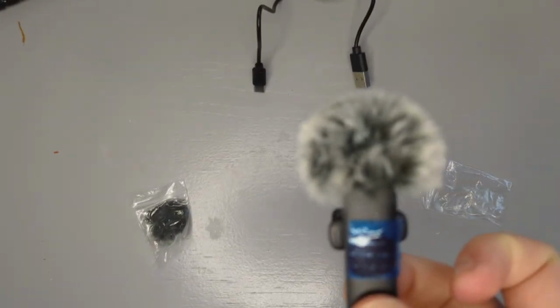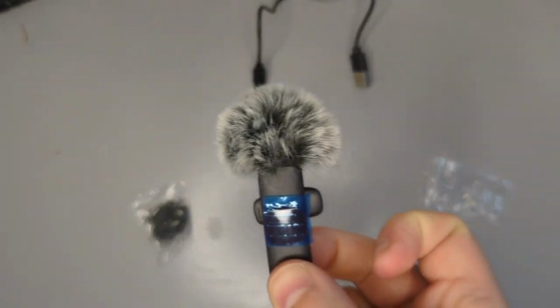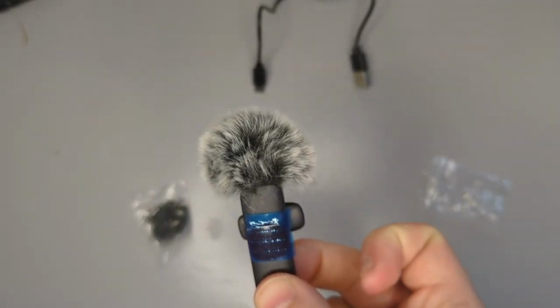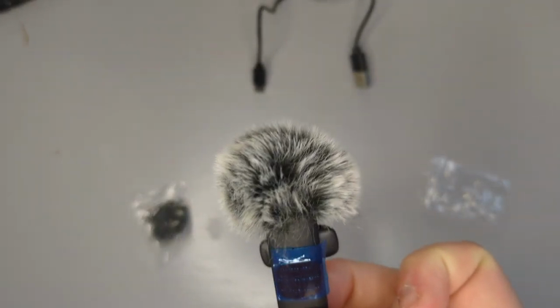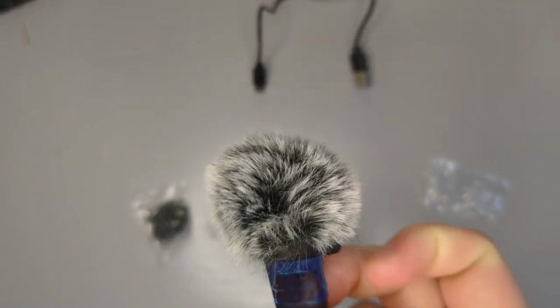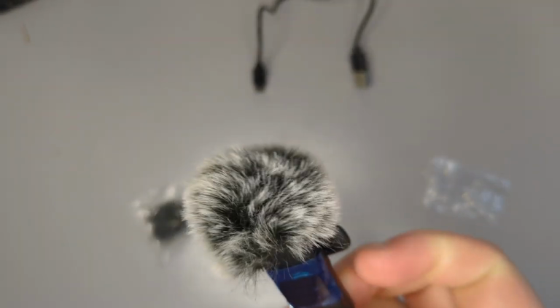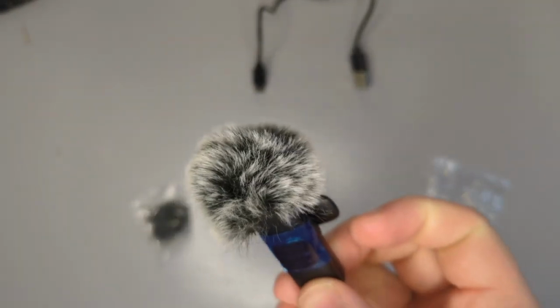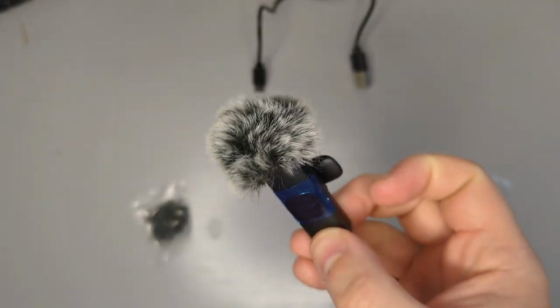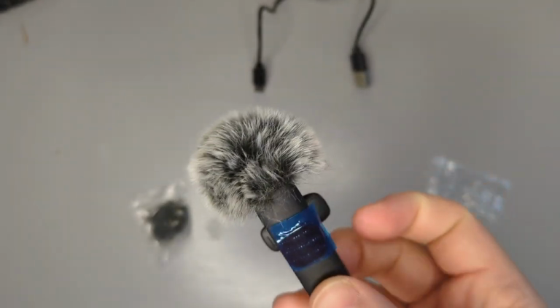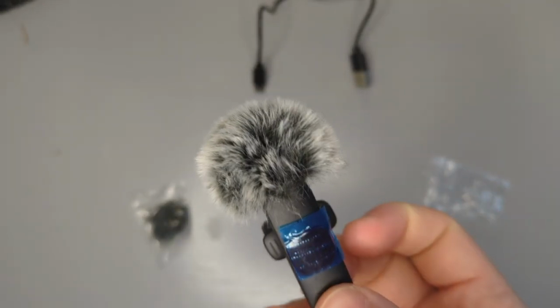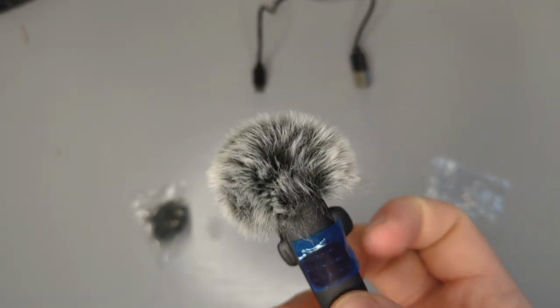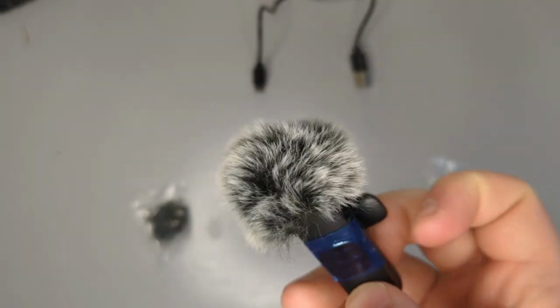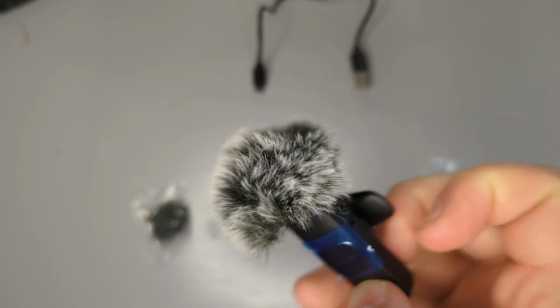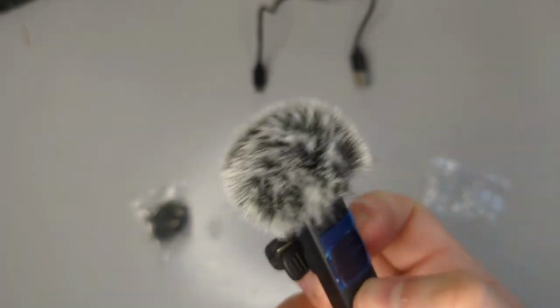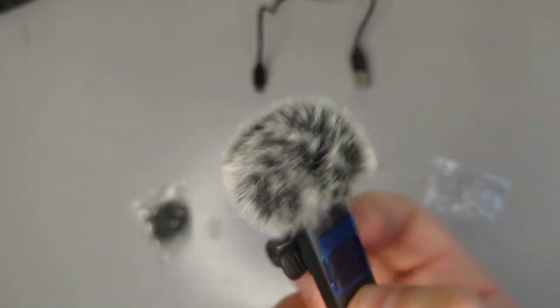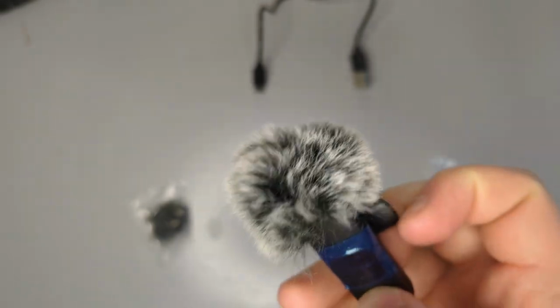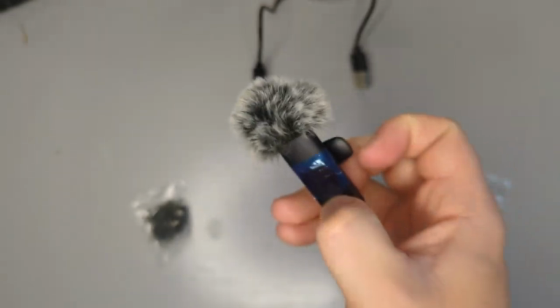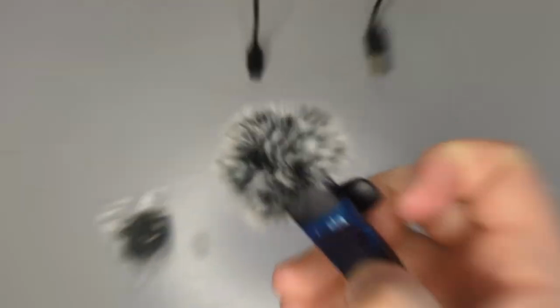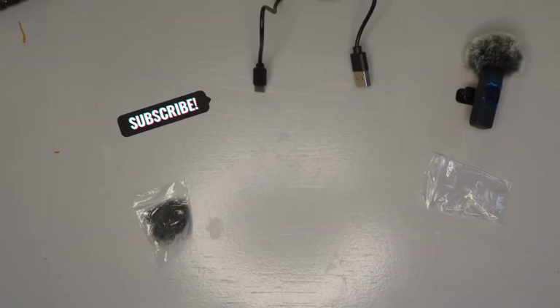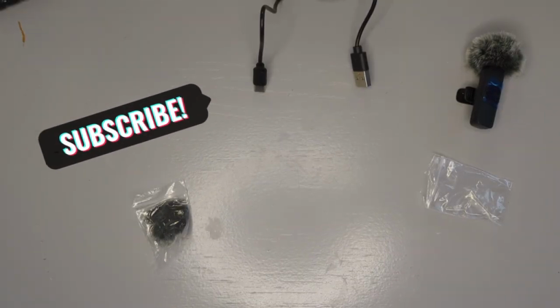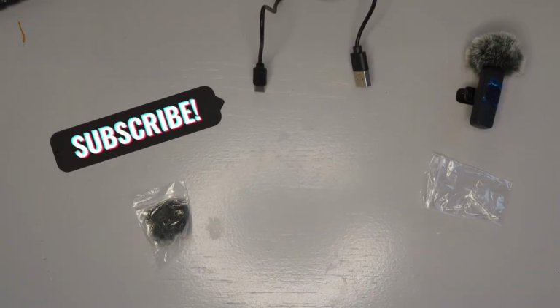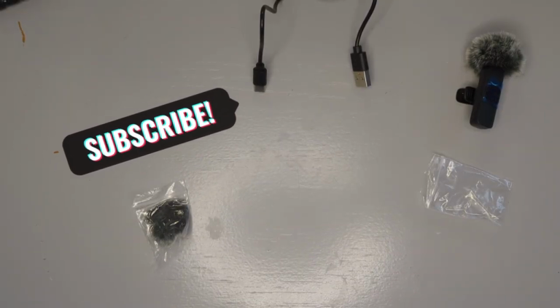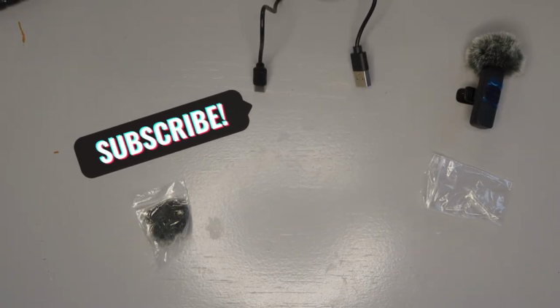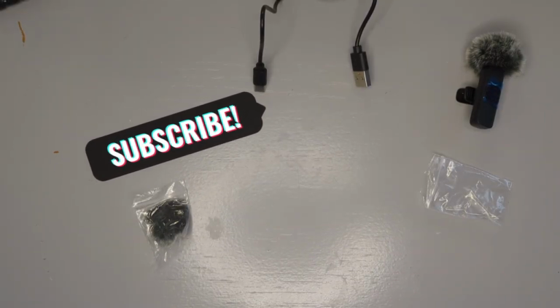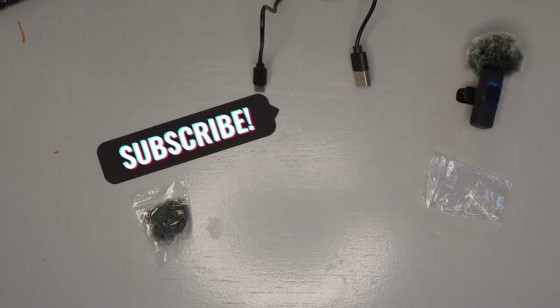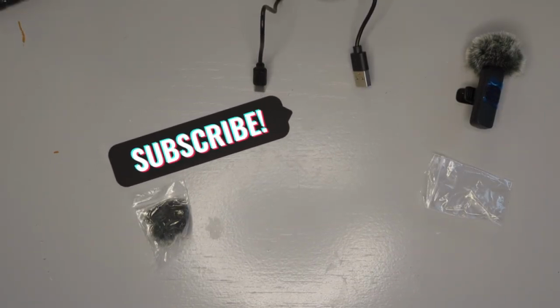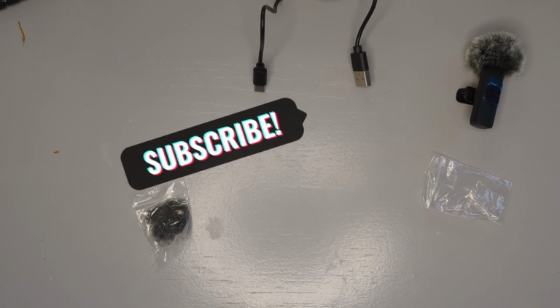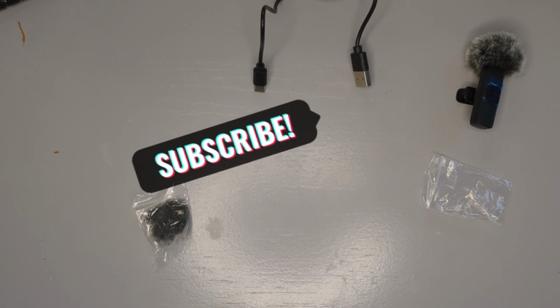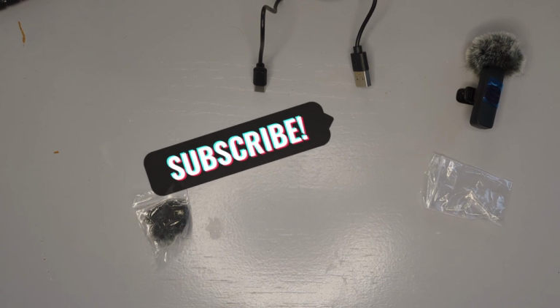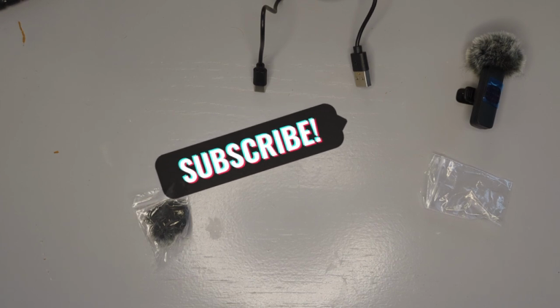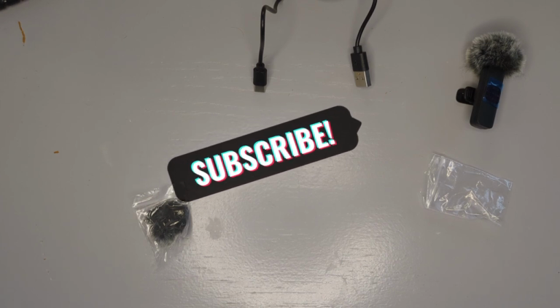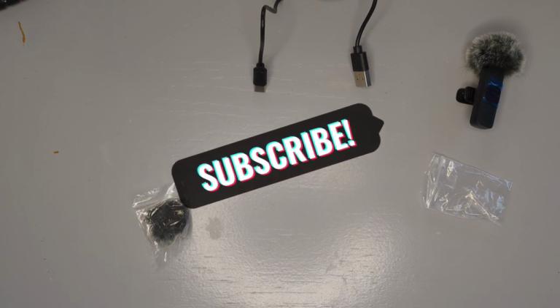The wind protector is actually quite difficult to get on the mic, but look, it's like a cute little pet — I love it! Enjoy guys, I hope that helped. At least you know what you get and you can hear the sound difference, so good luck with your recording.